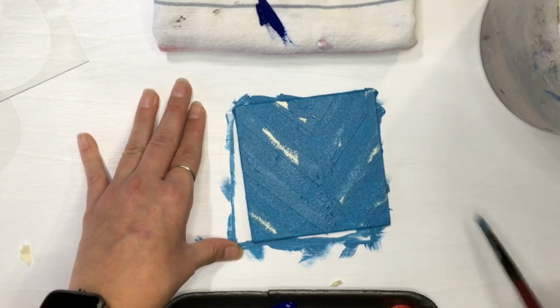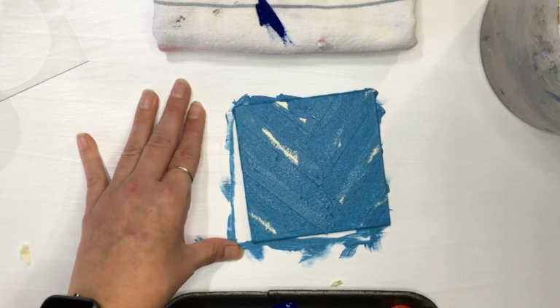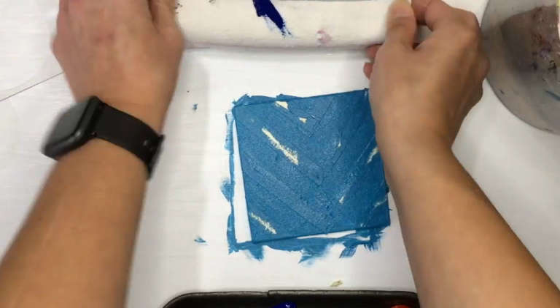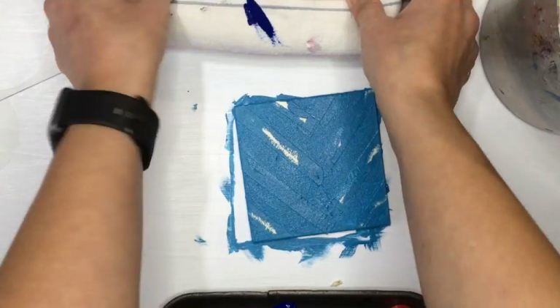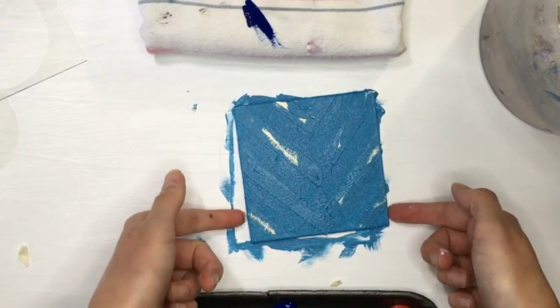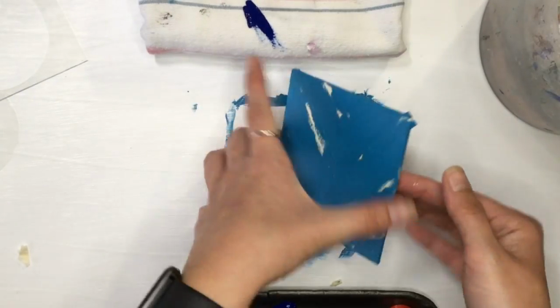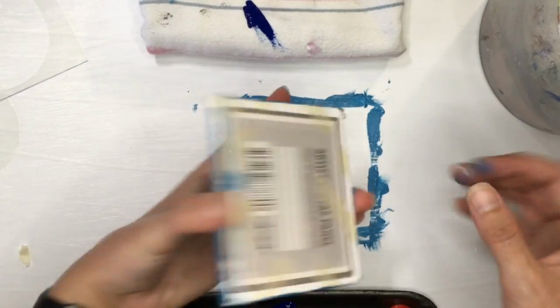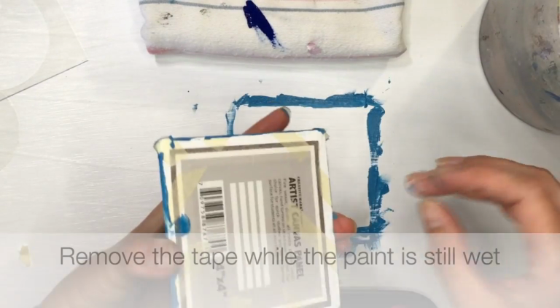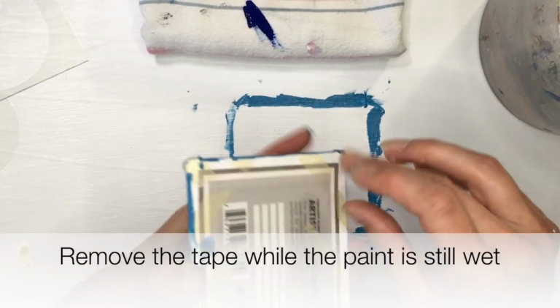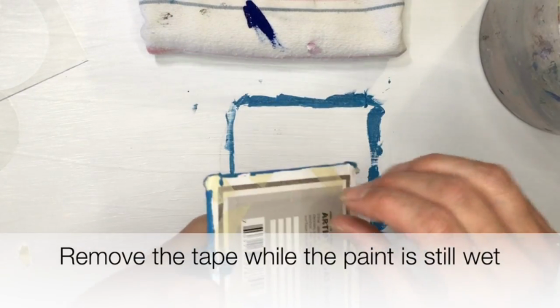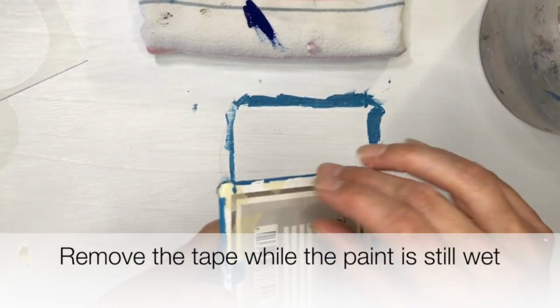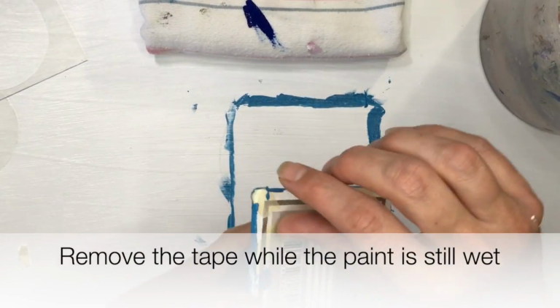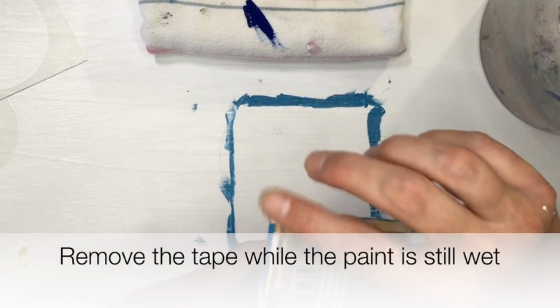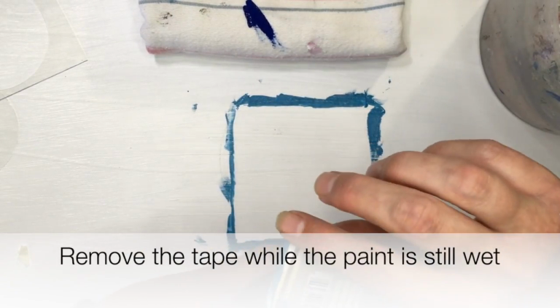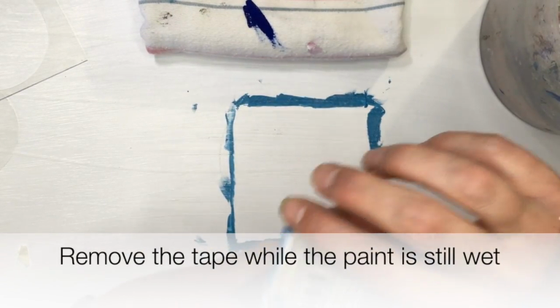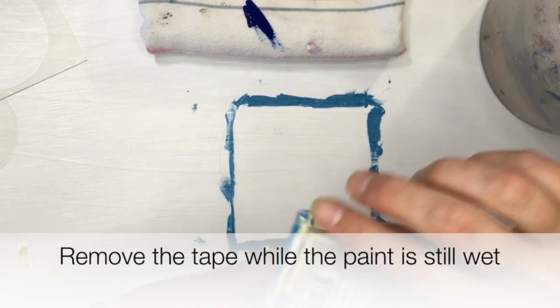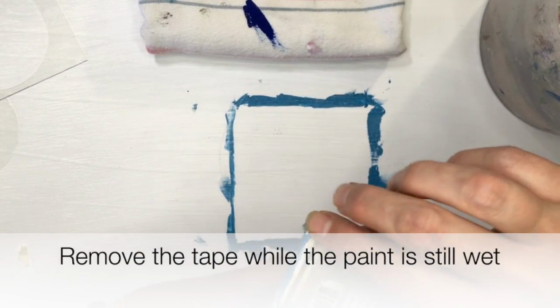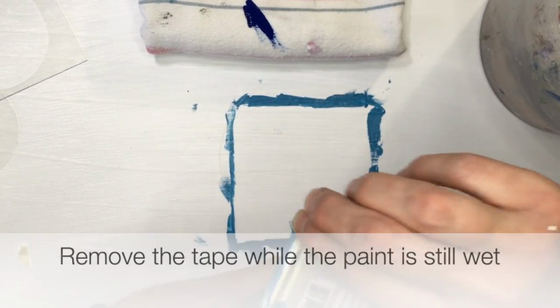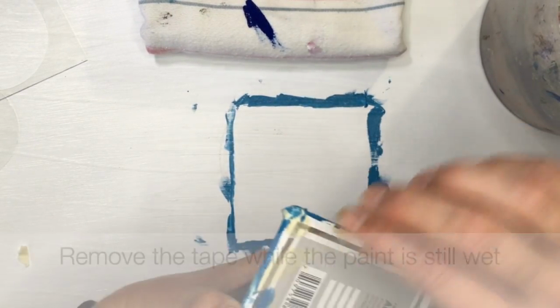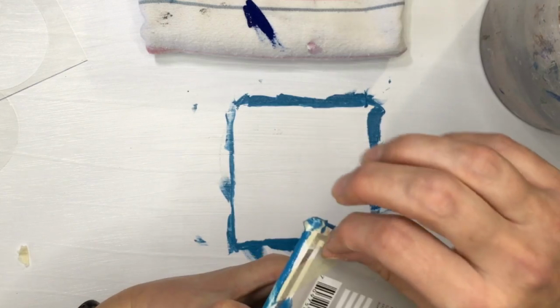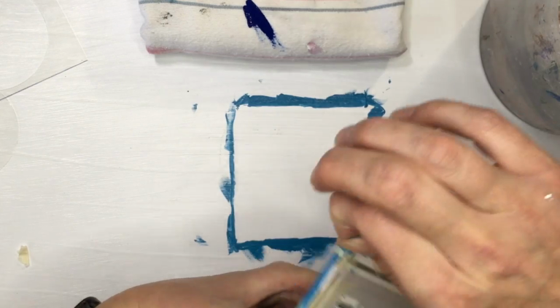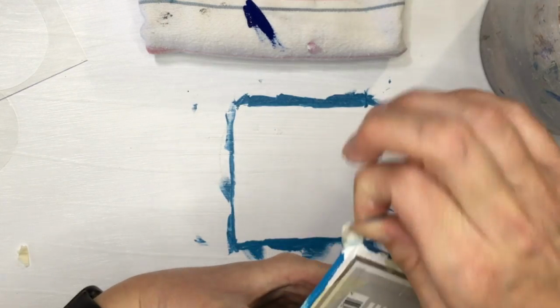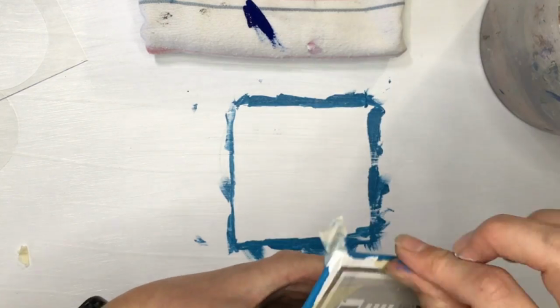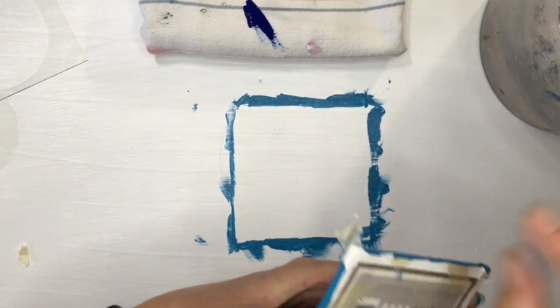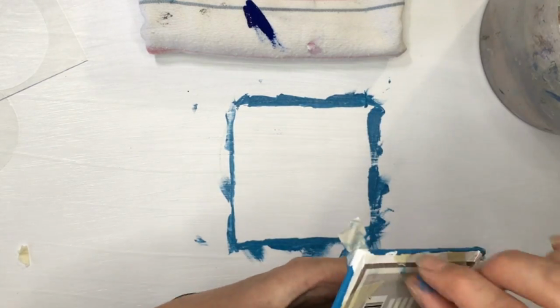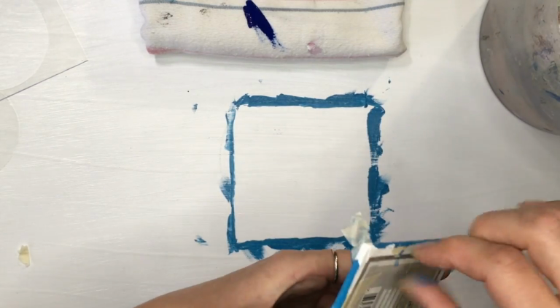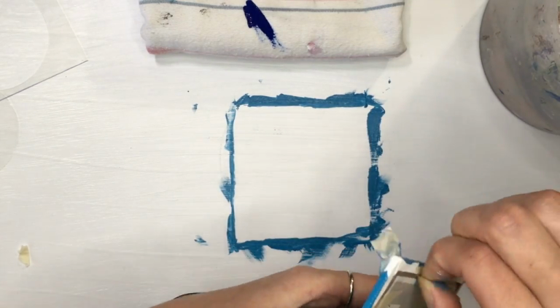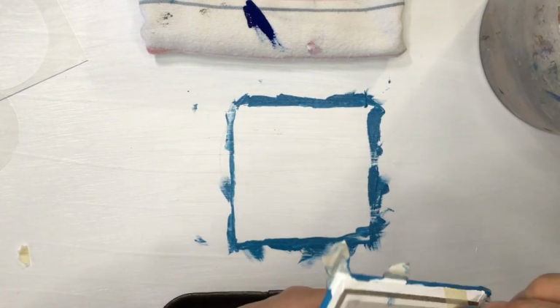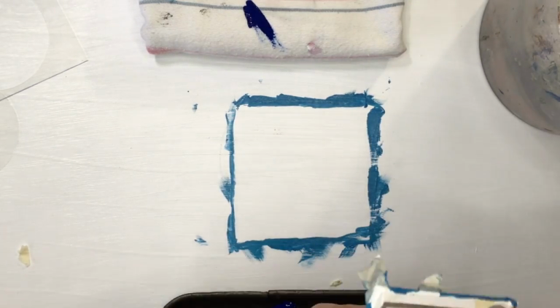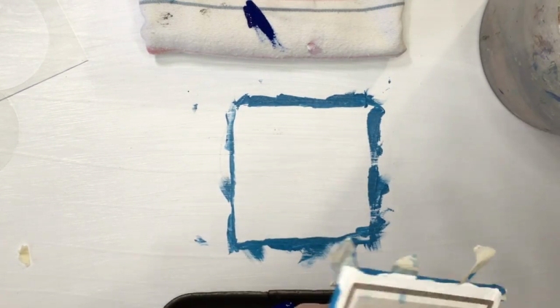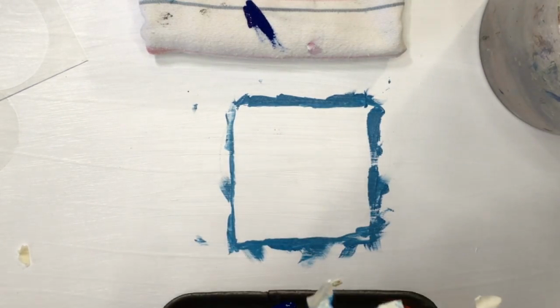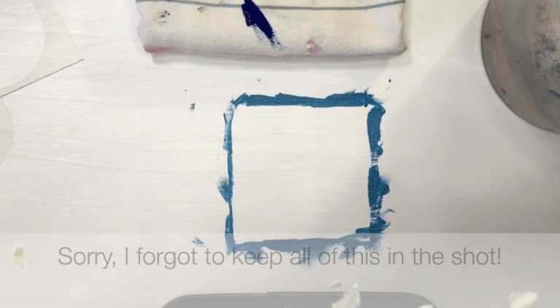It's important that you remove the tape while the paint is still wet. It actually results in a straighter line, and it's easy to clean up when the paint is wet, as opposed to when it's dry.